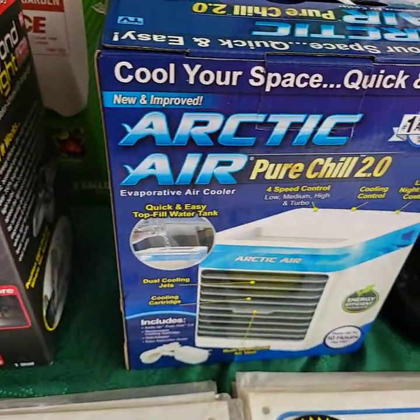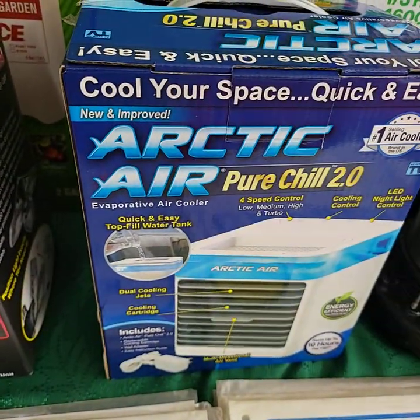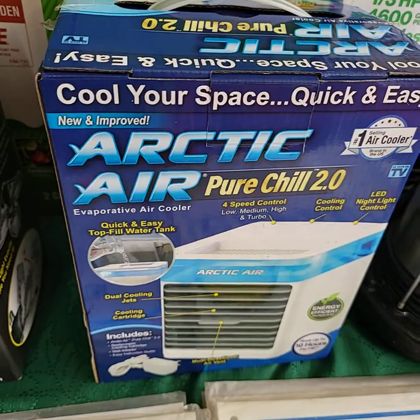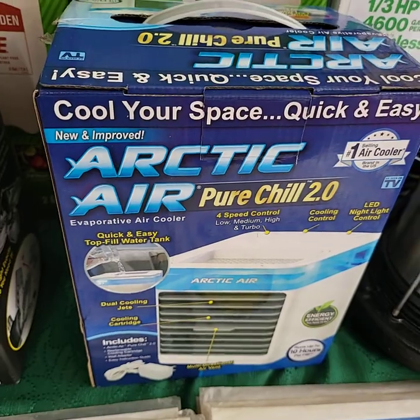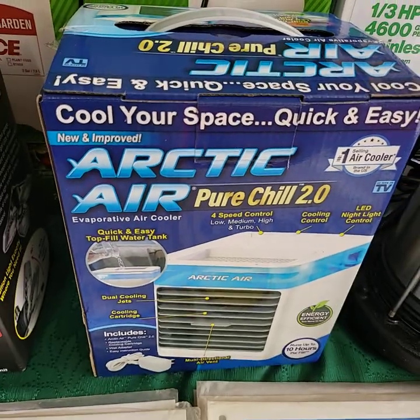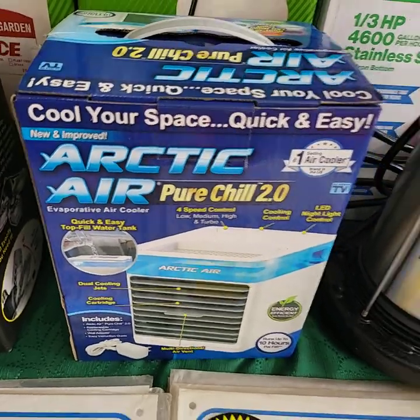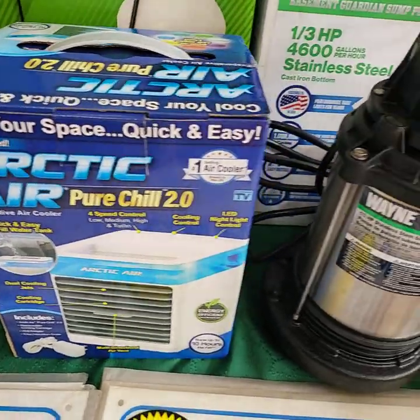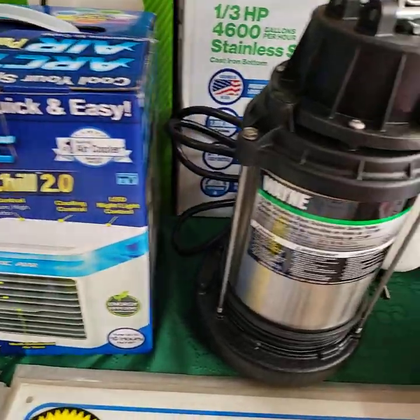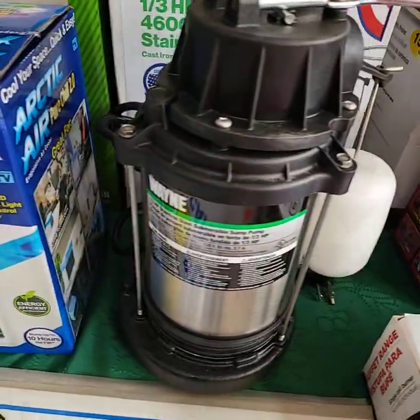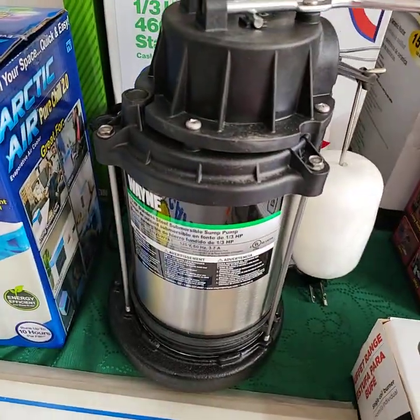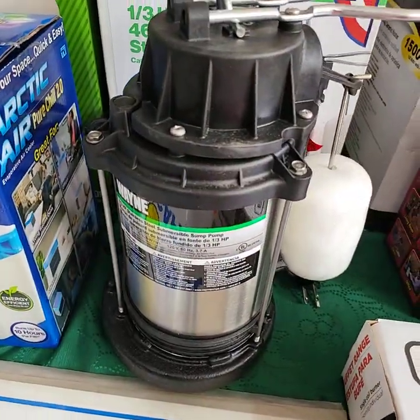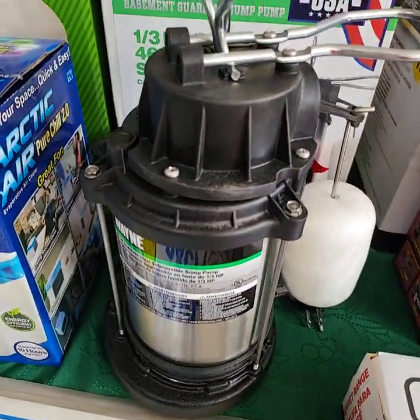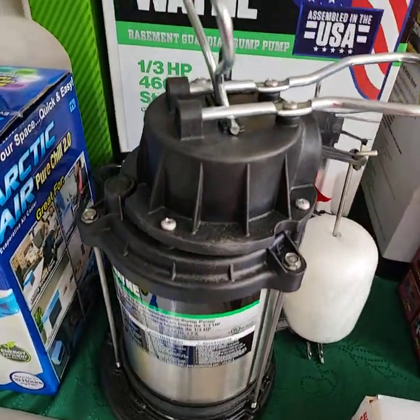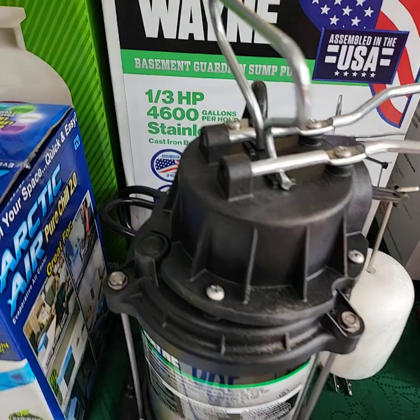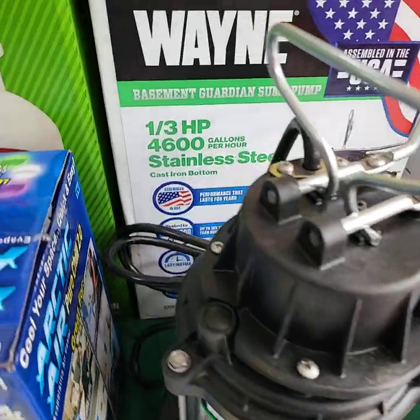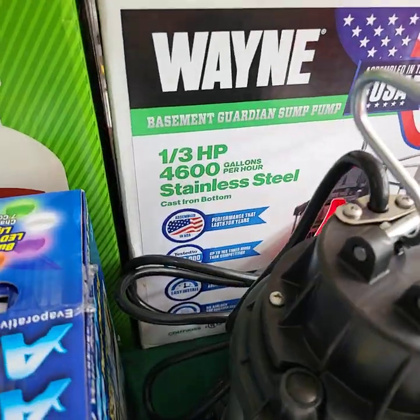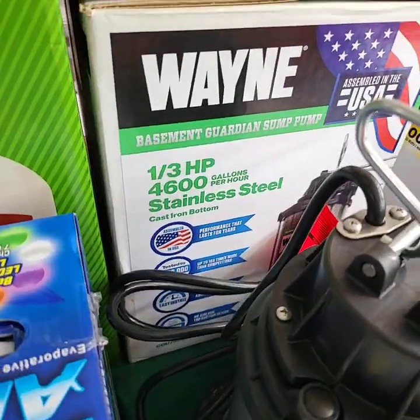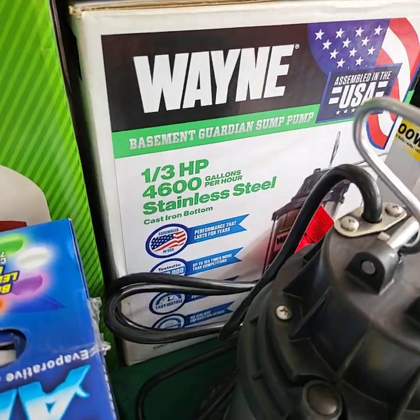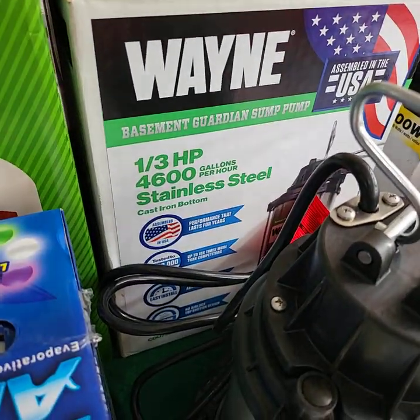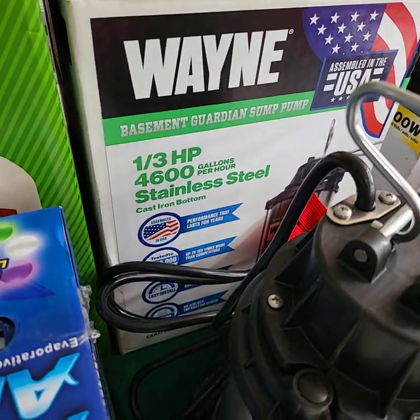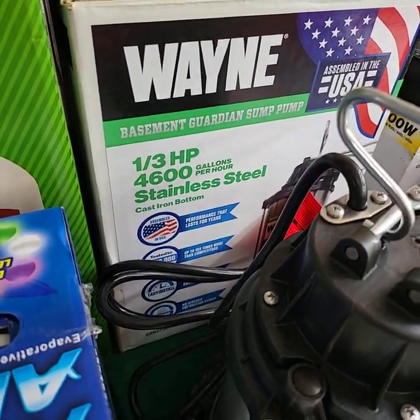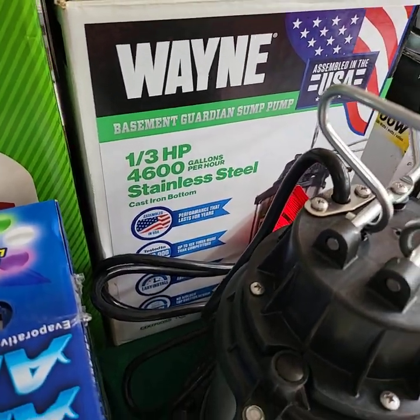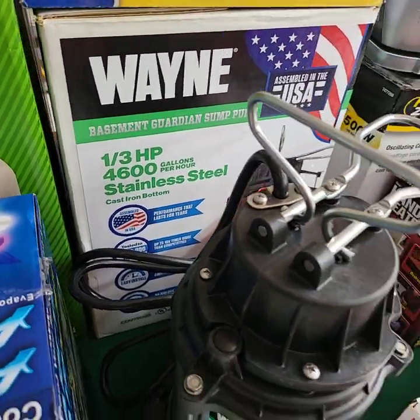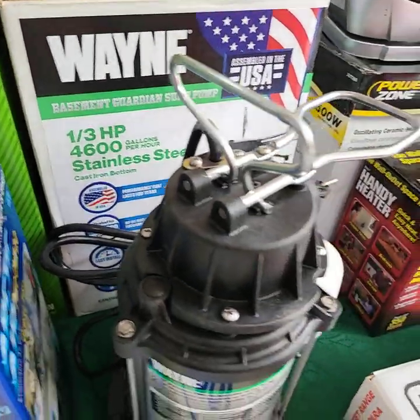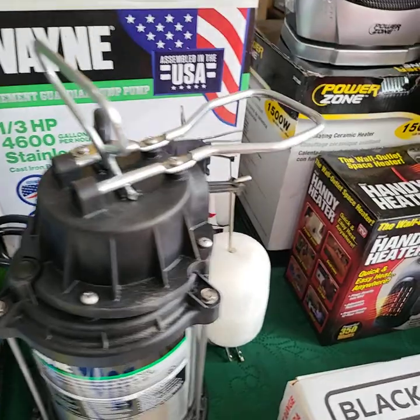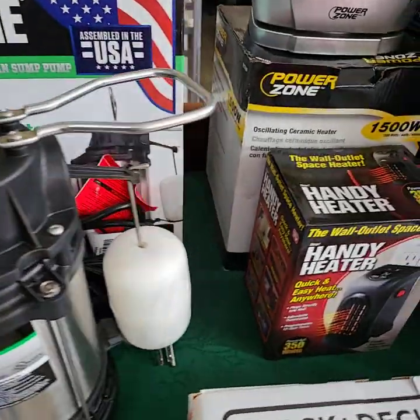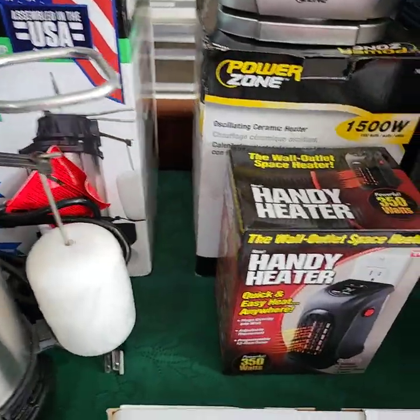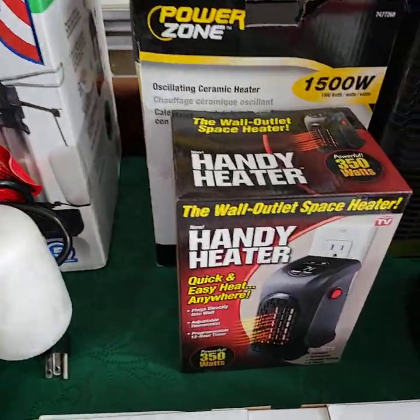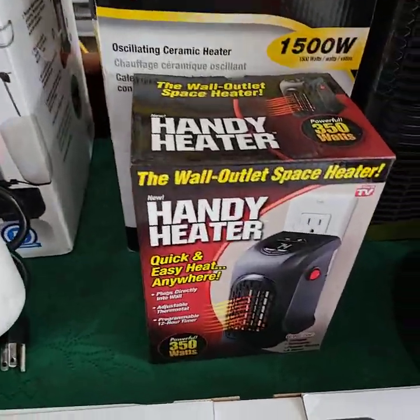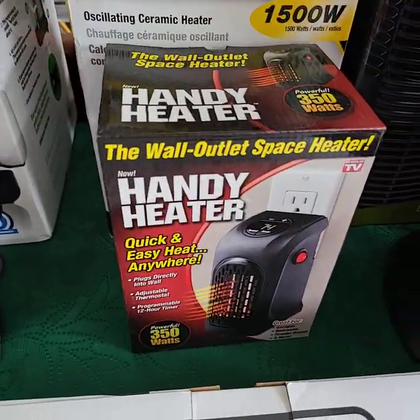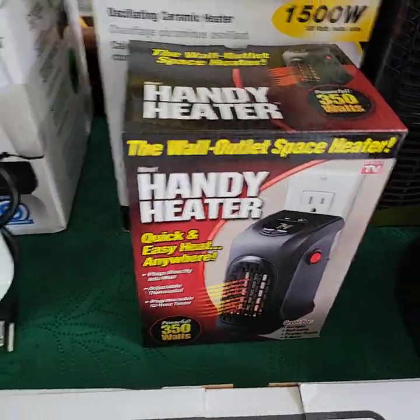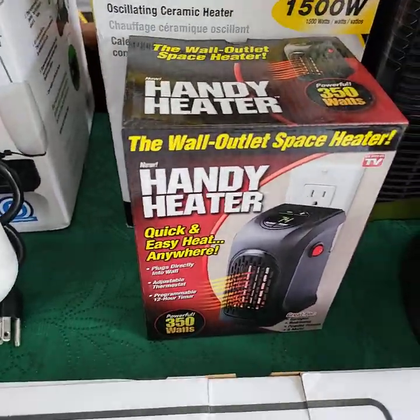If you'd like to register for a bidder number for today's auction, please private message the Auction Gallery on Facebook and we will get you registered to bid. If you don't have Facebook, you can always email your information to us at theauctiongalleryco at gmail dot com.